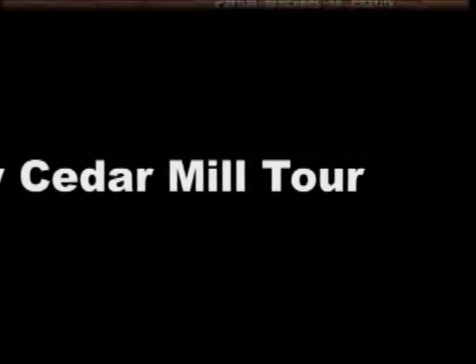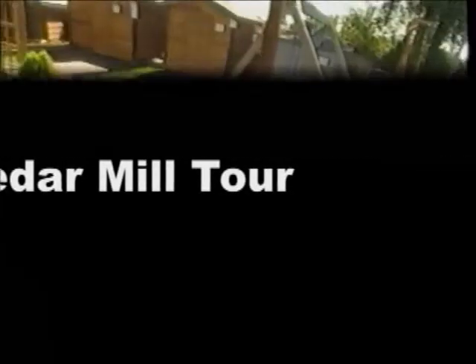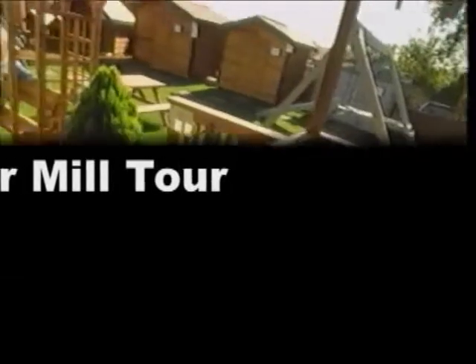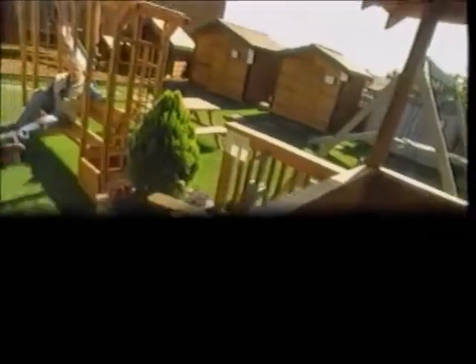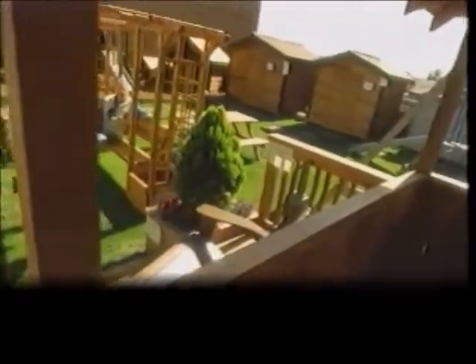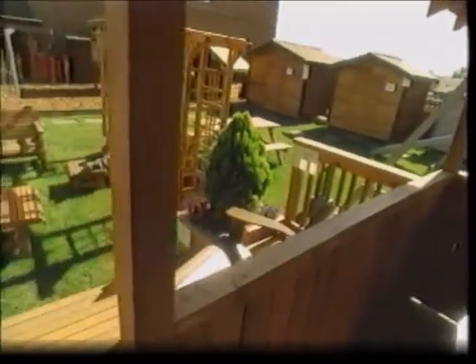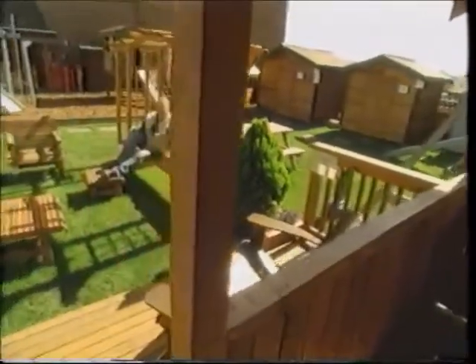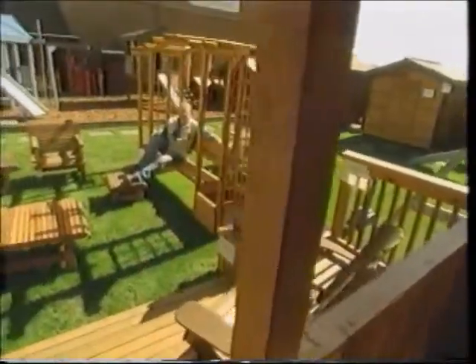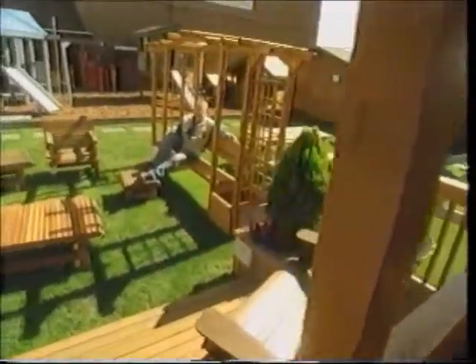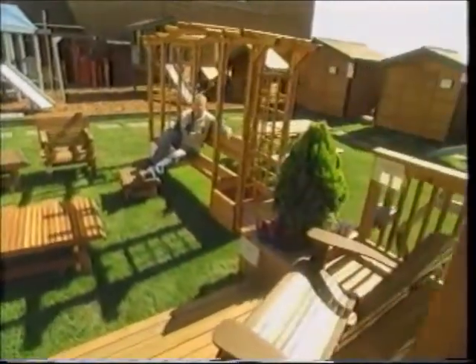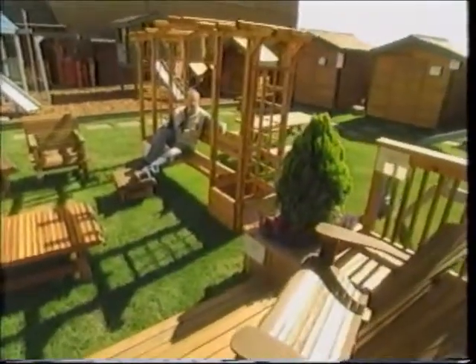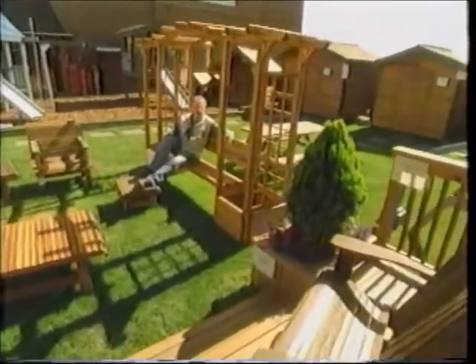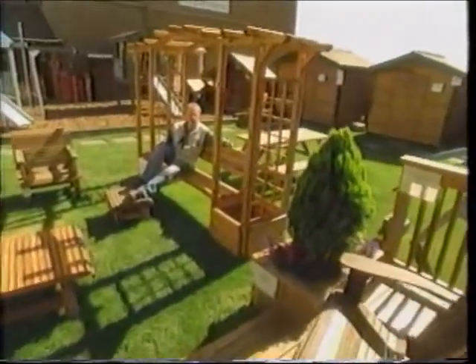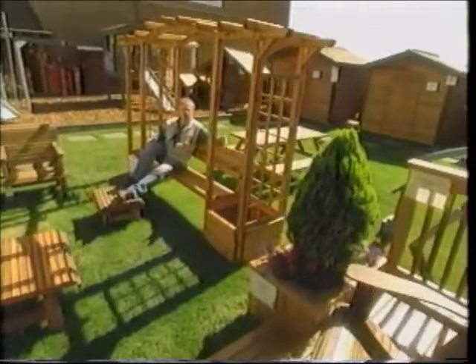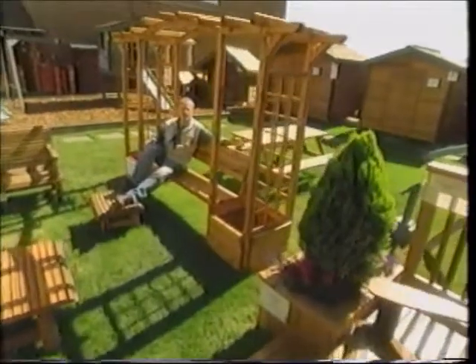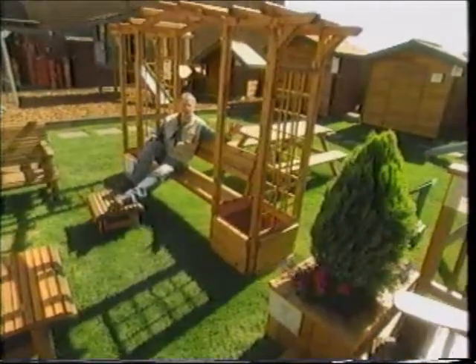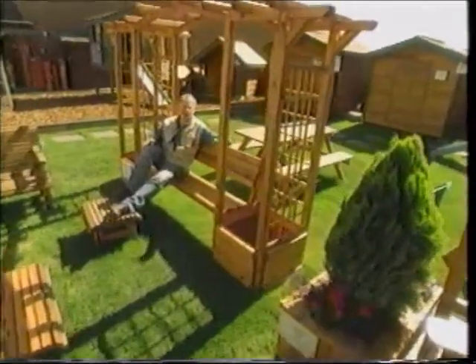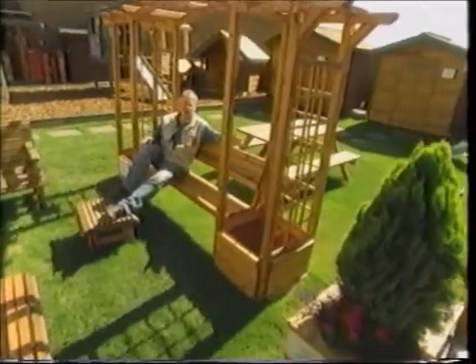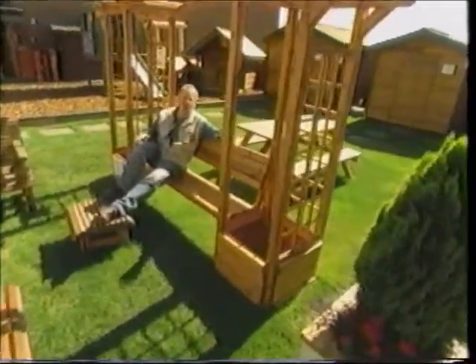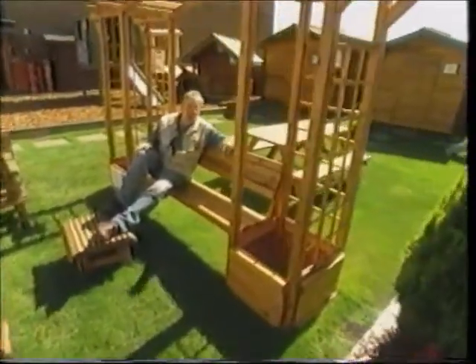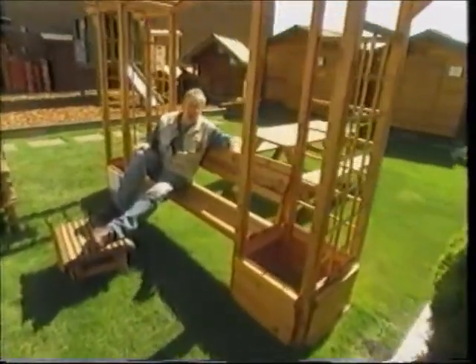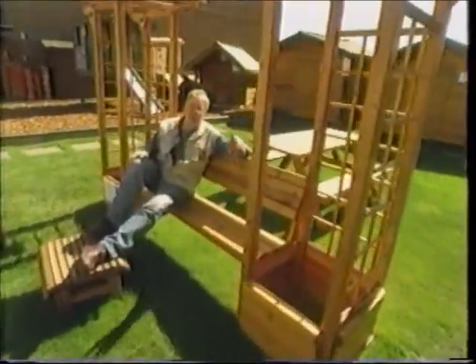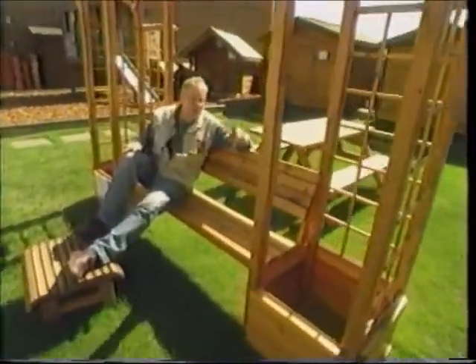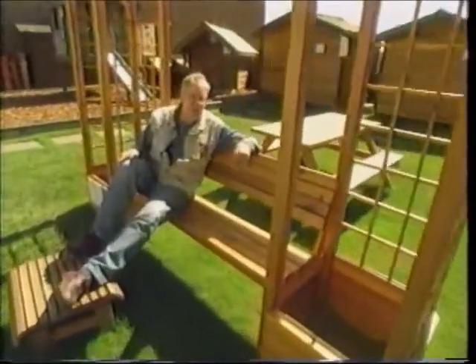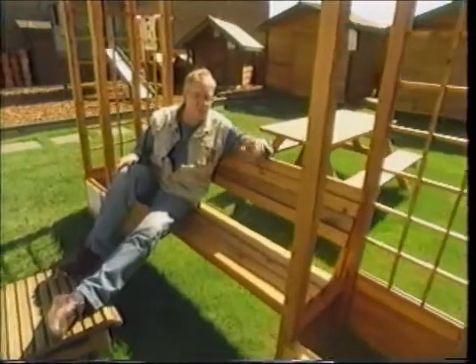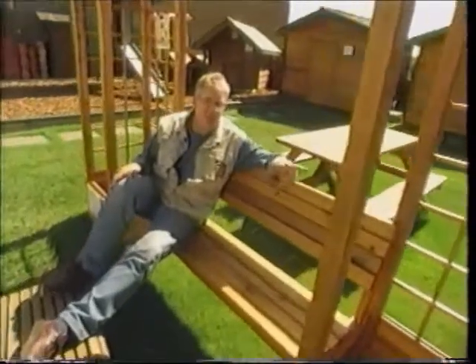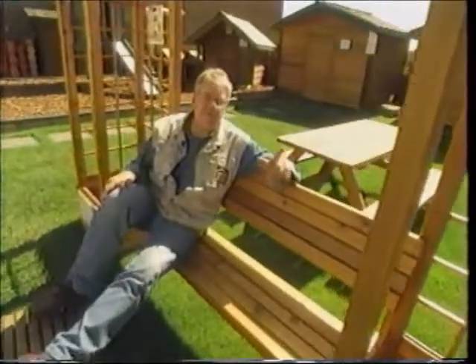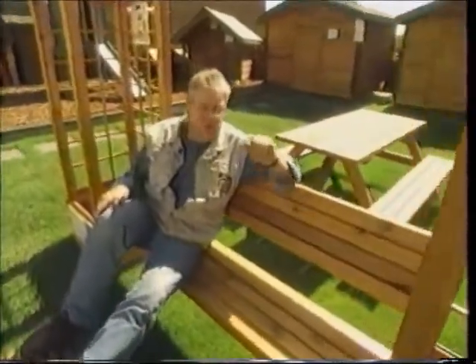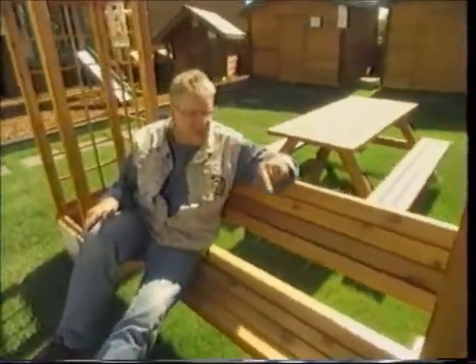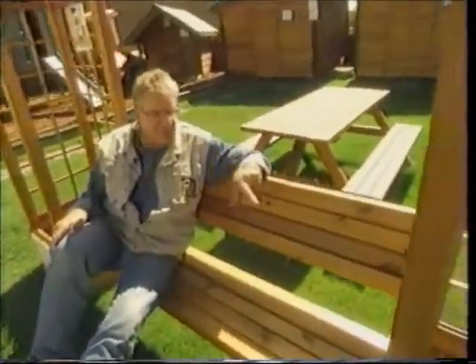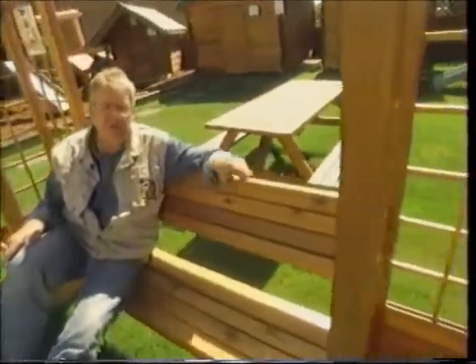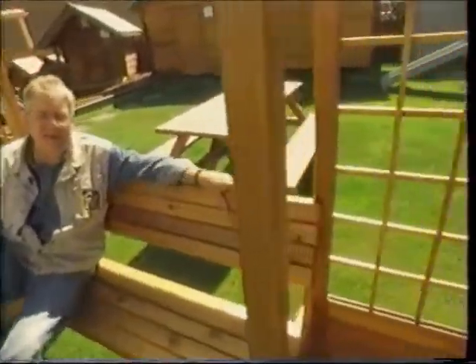Do you ever wonder just where this beautiful wood comes from that's used for backyard decks and furniture and storage sheds and fences and trellises? Well, come on along because I'm going to show you how it's milled and remanufactured into just what you see here in the backyard.